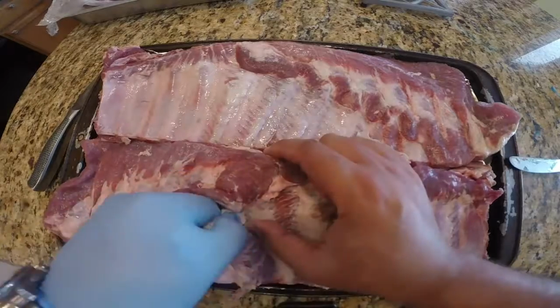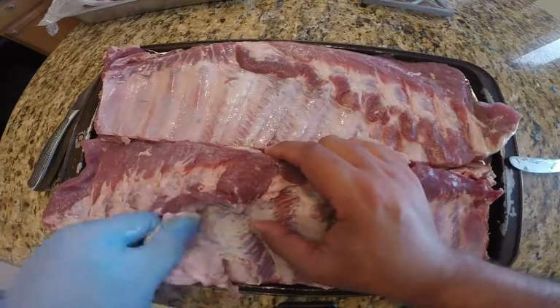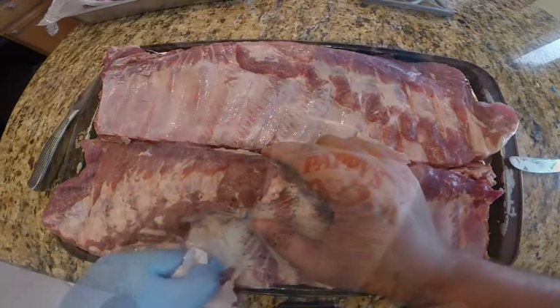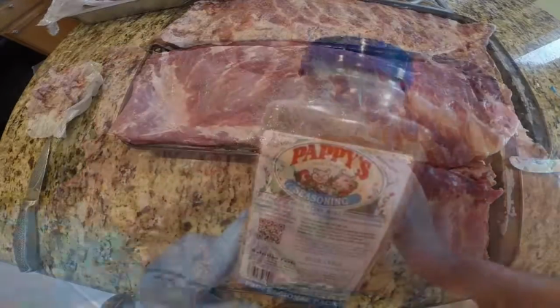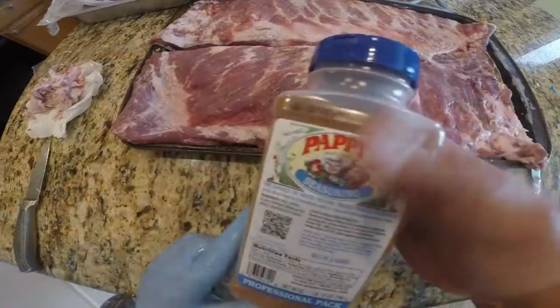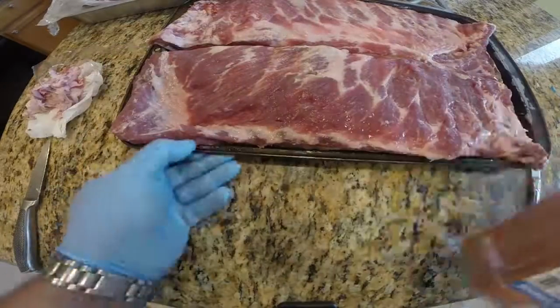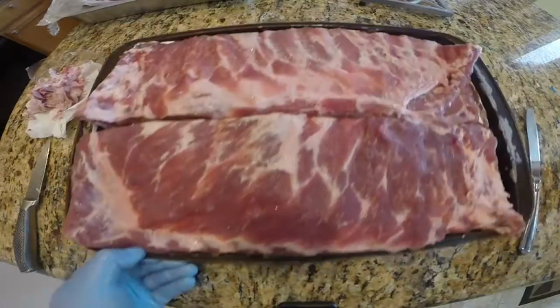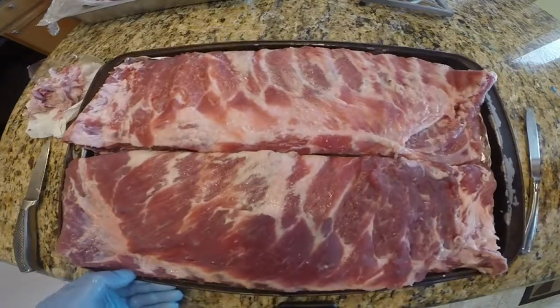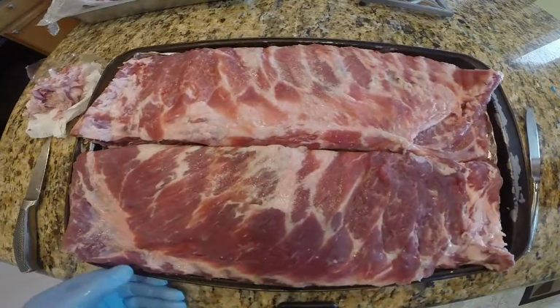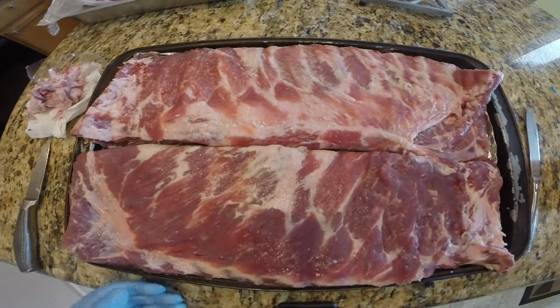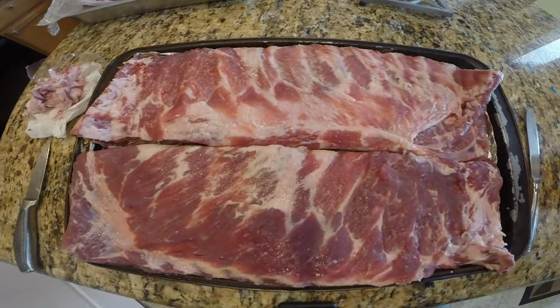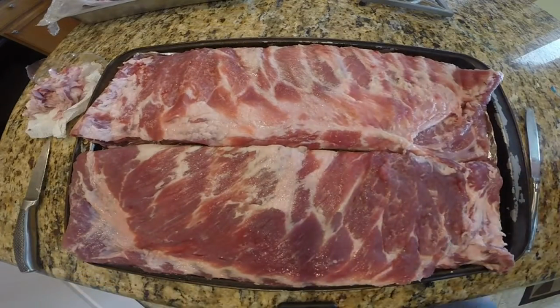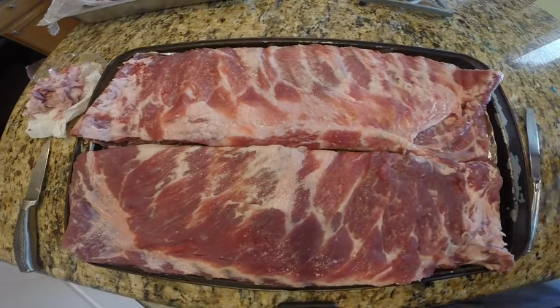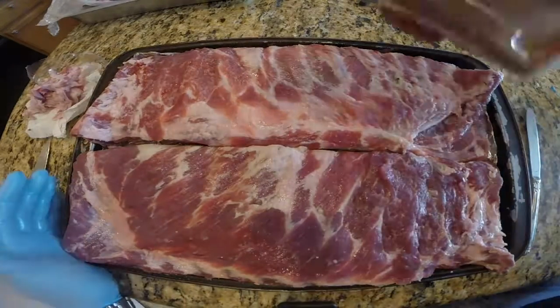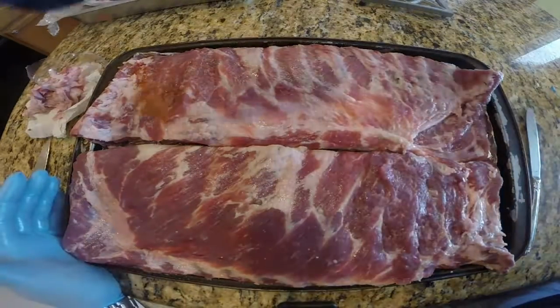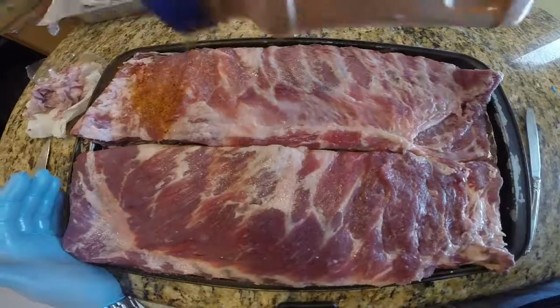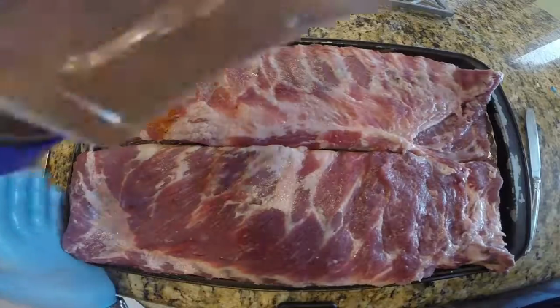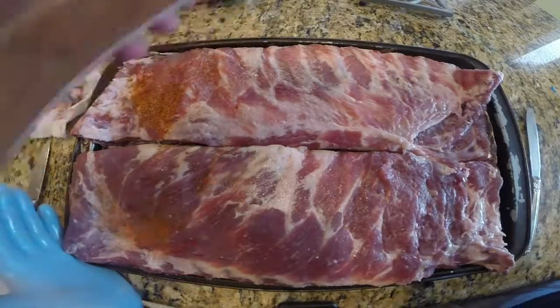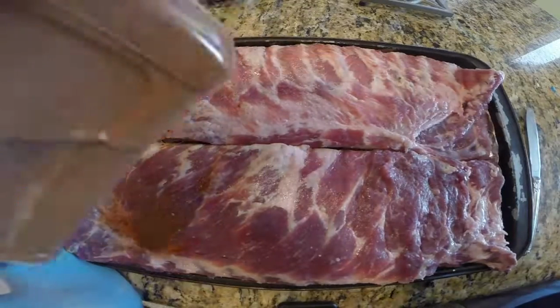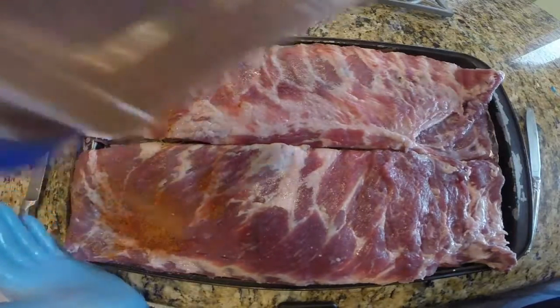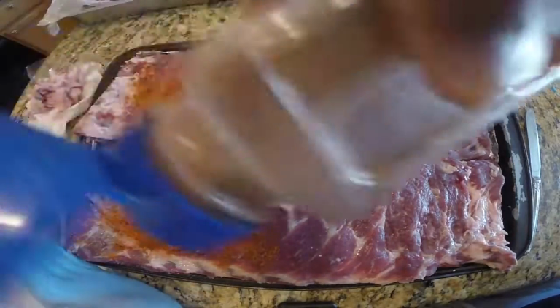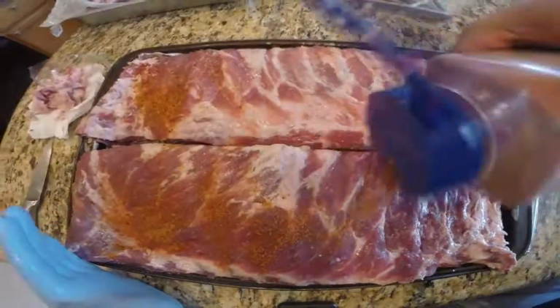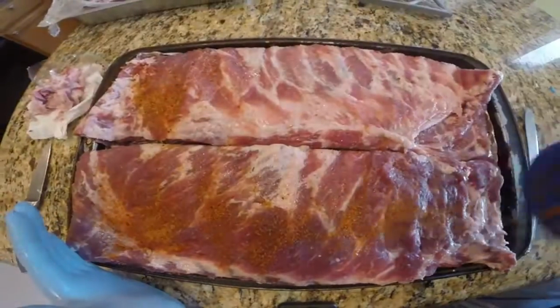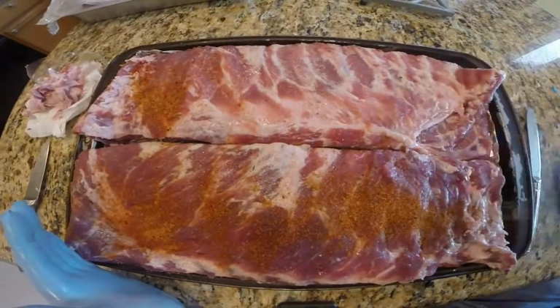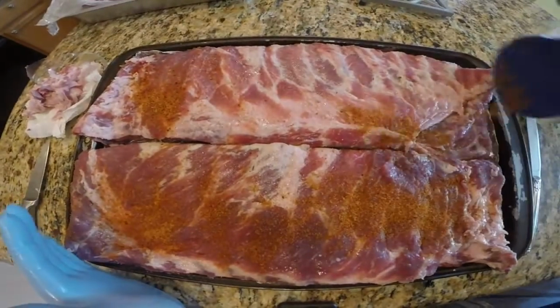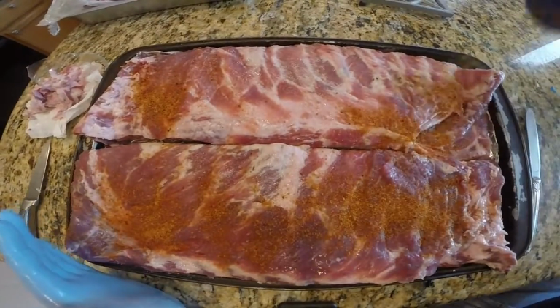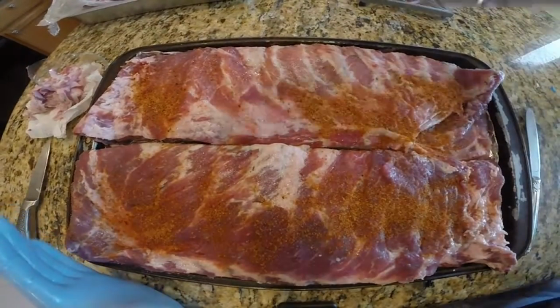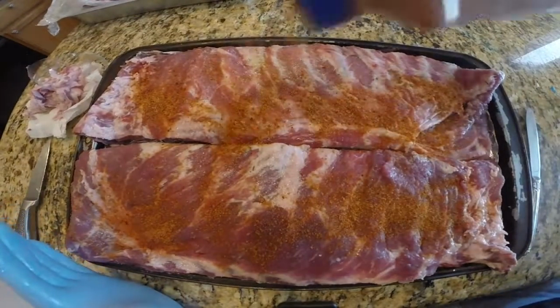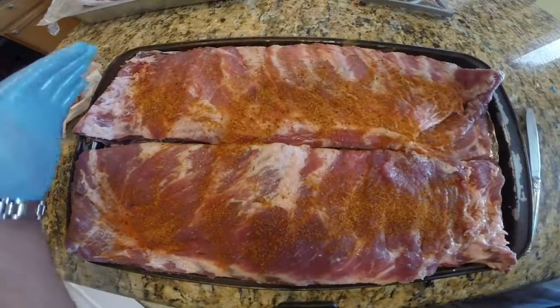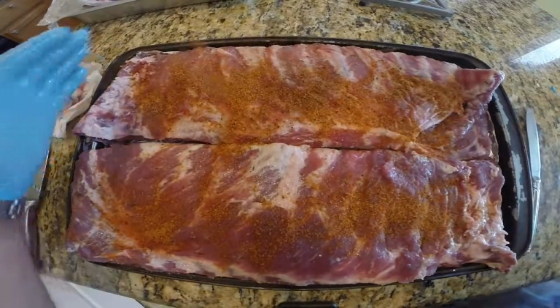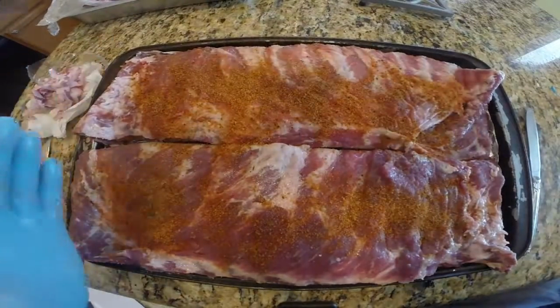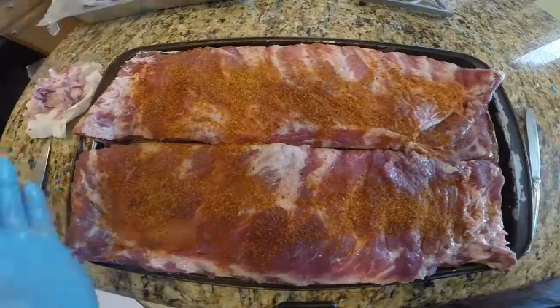After that's done, I'm going to be using my basic rub of Pappy's, and we're going to be generously applying that to both sides of these ribs.